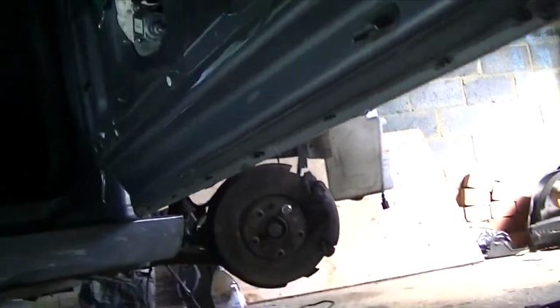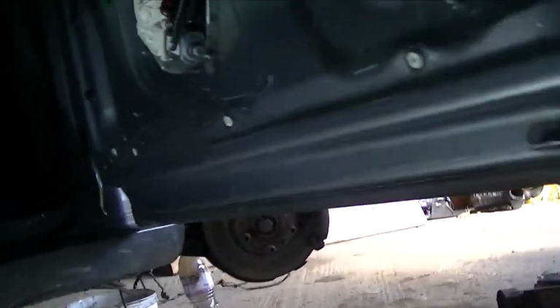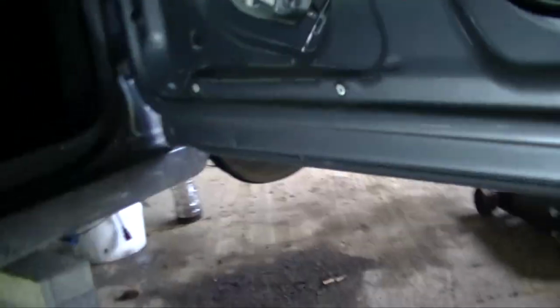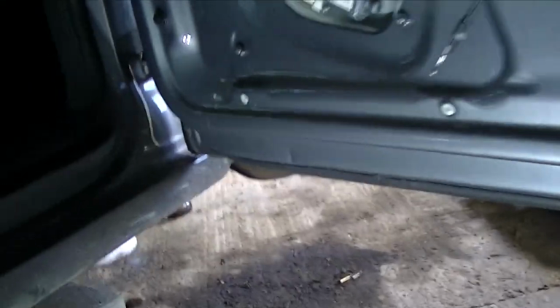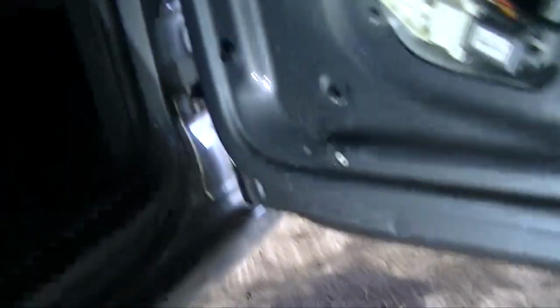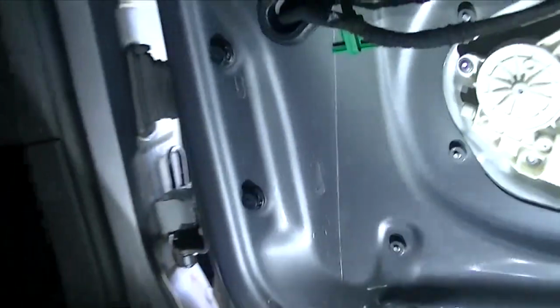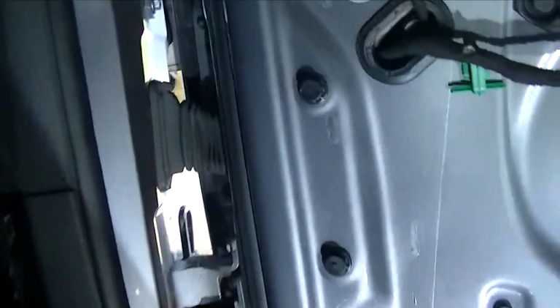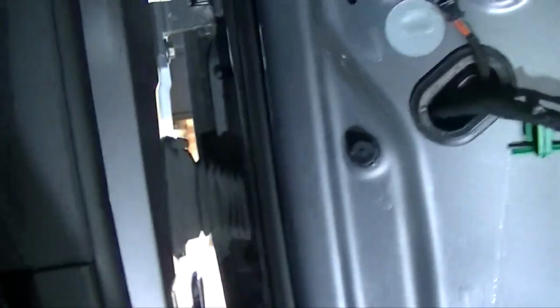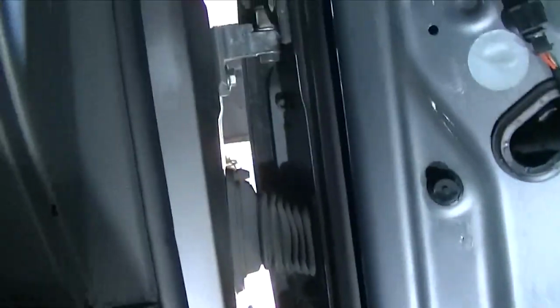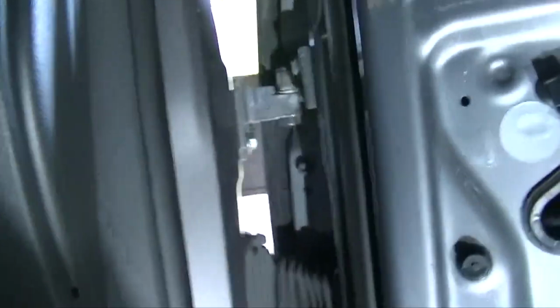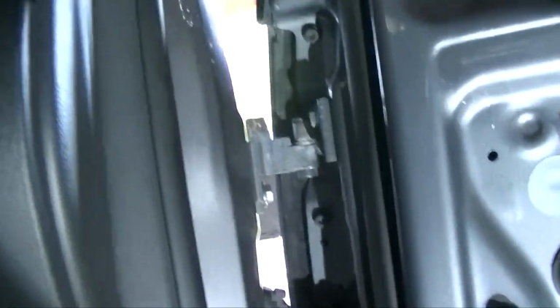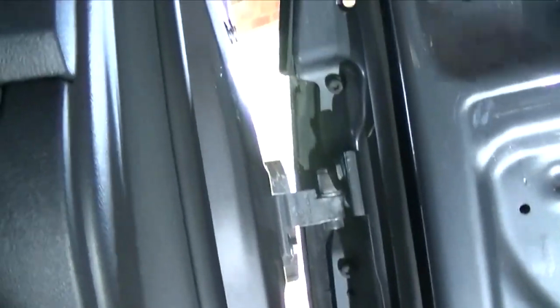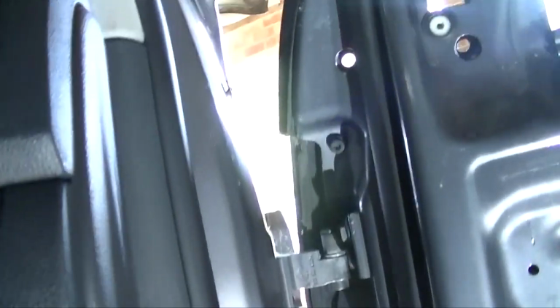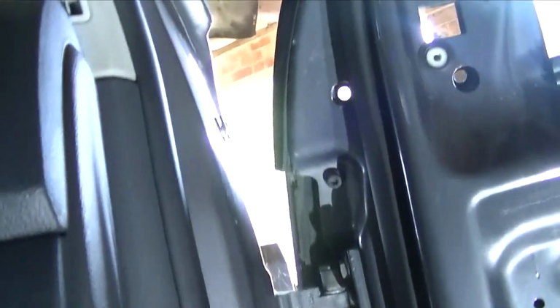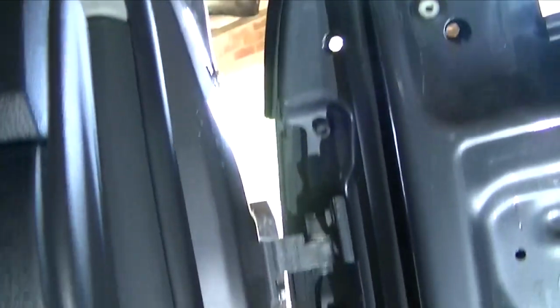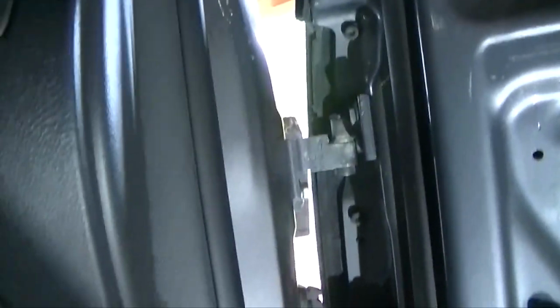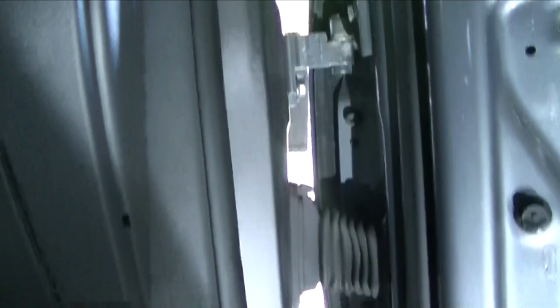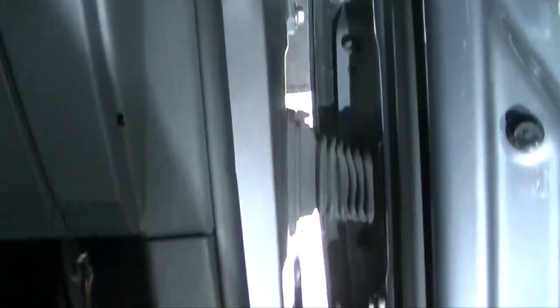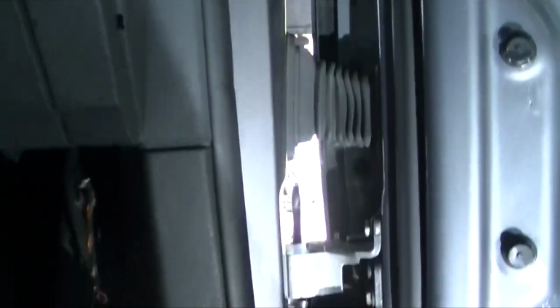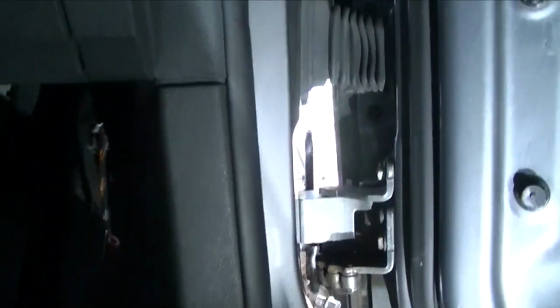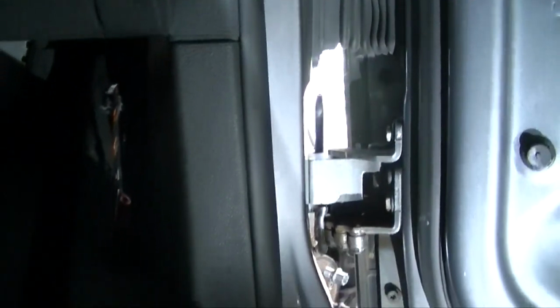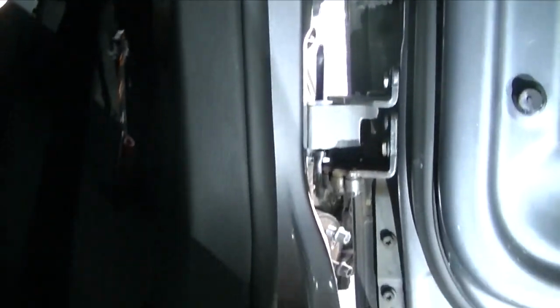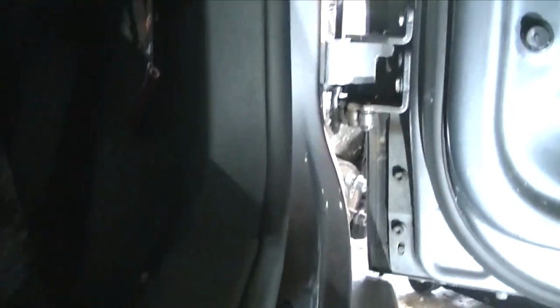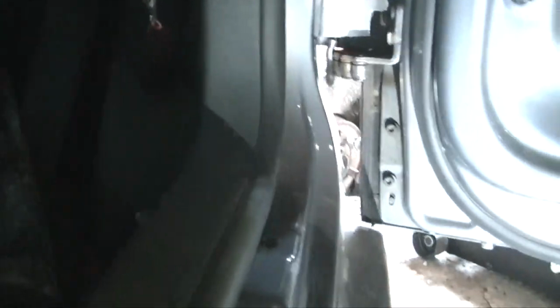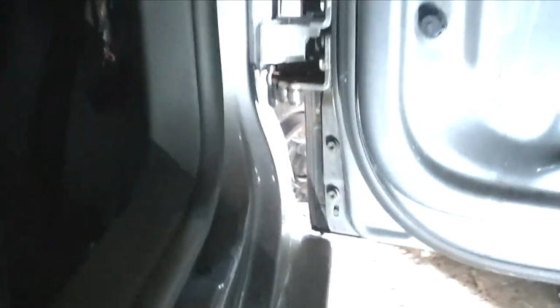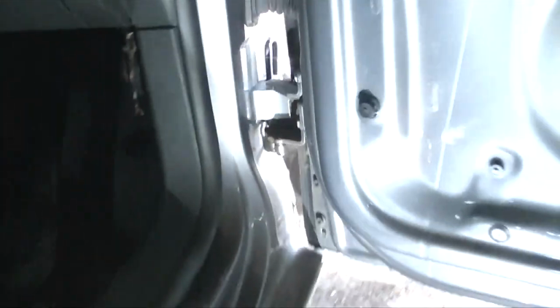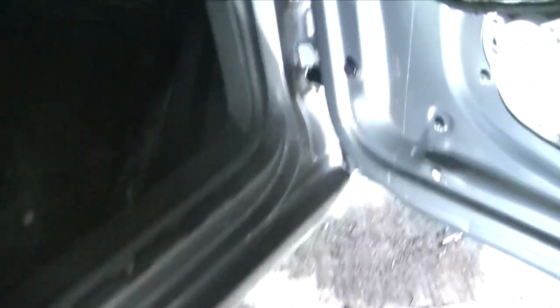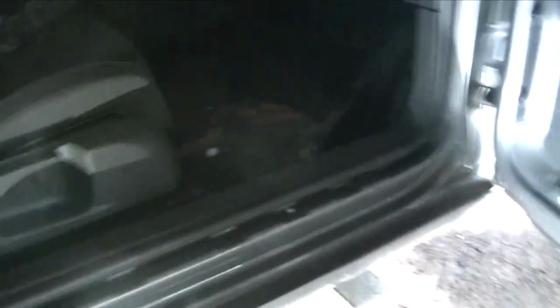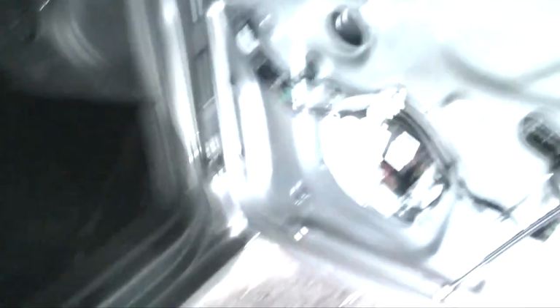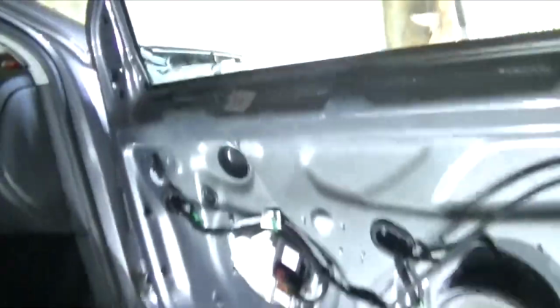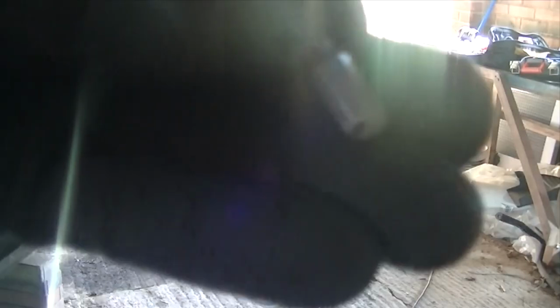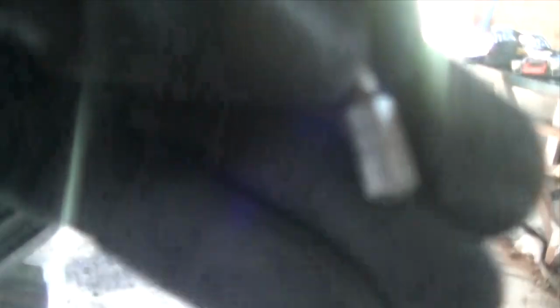The door comes in two sections. So you're going to have to look around the edges and you're going to see all these bolts around there. Make sure you get all of them undone — they're only very small bolts but they all need to be undone, else the door won't come off.